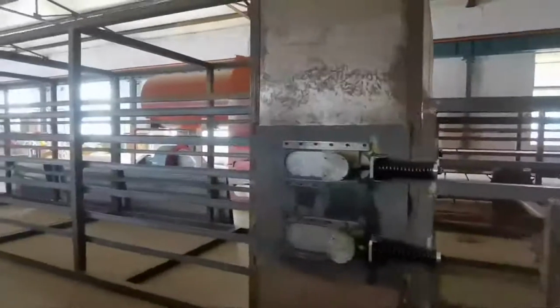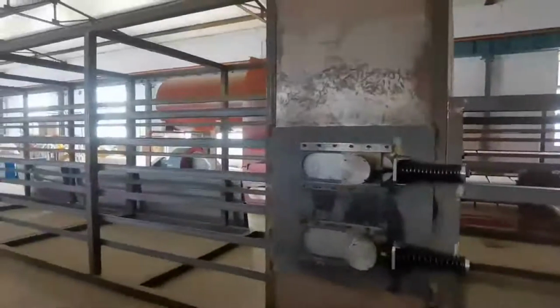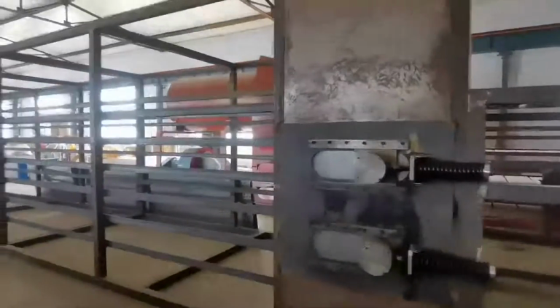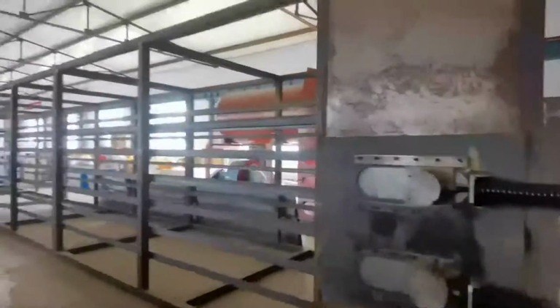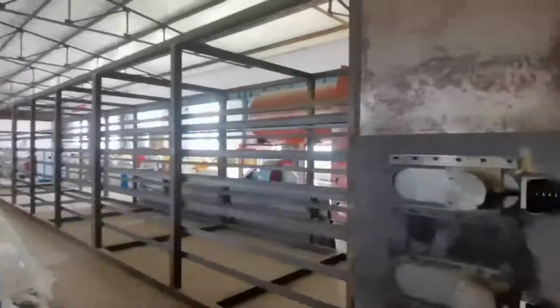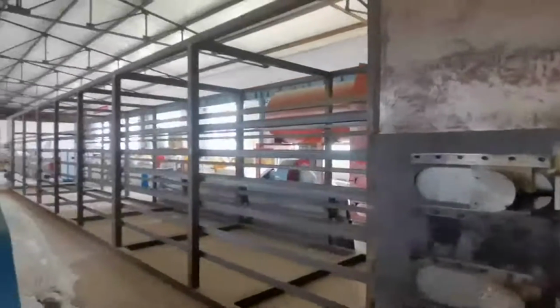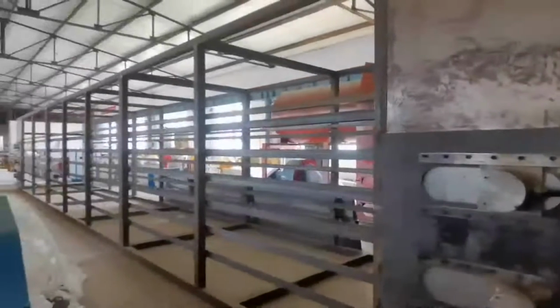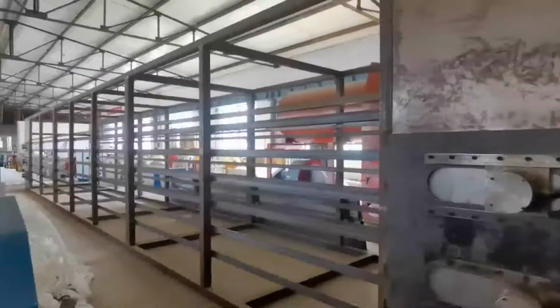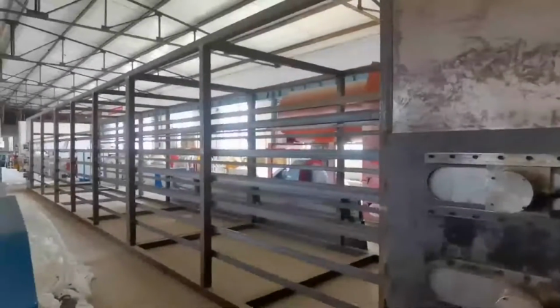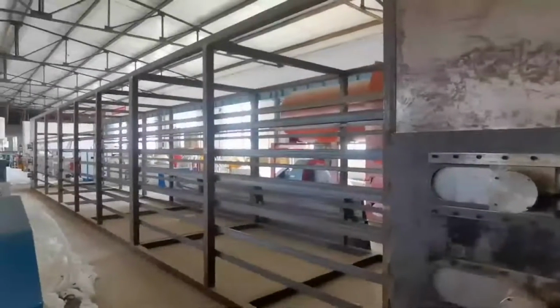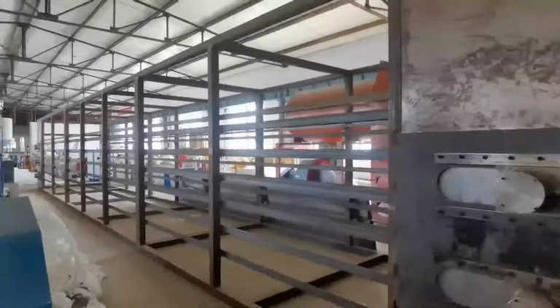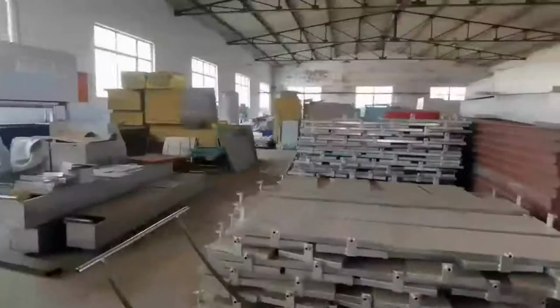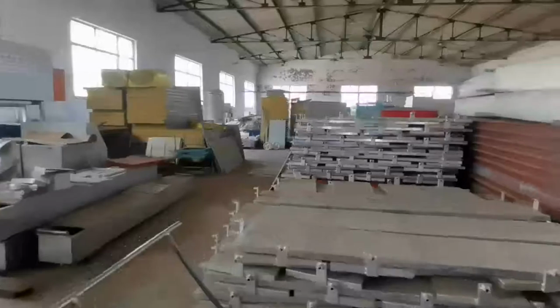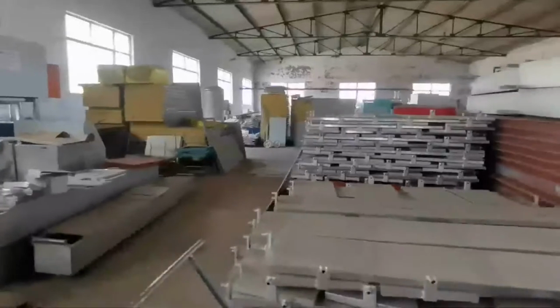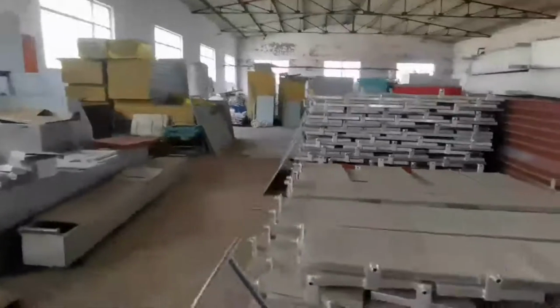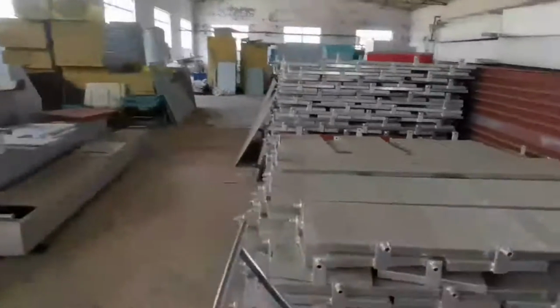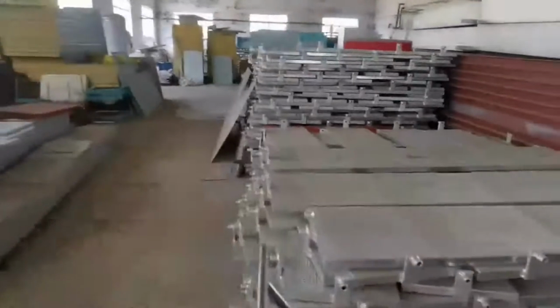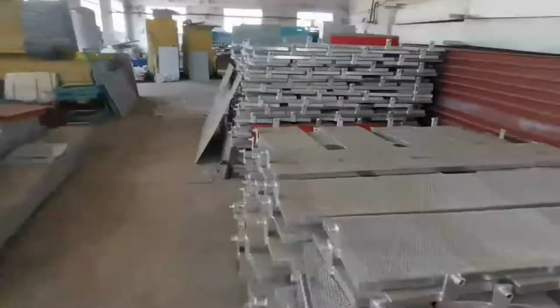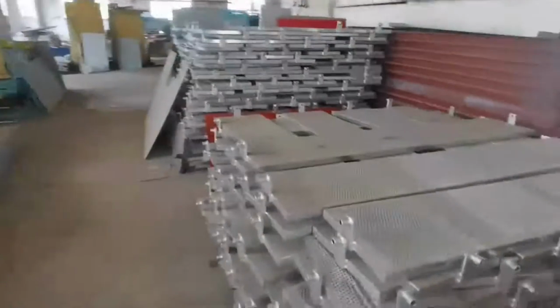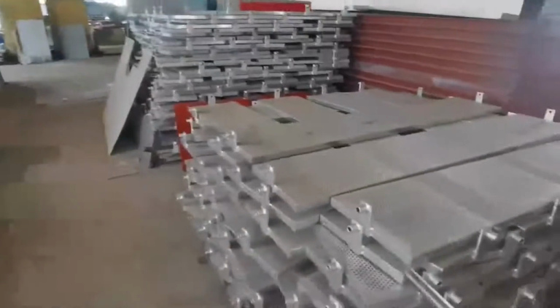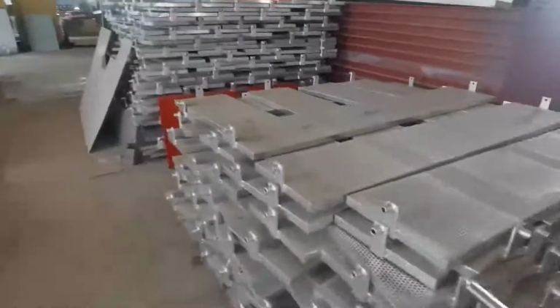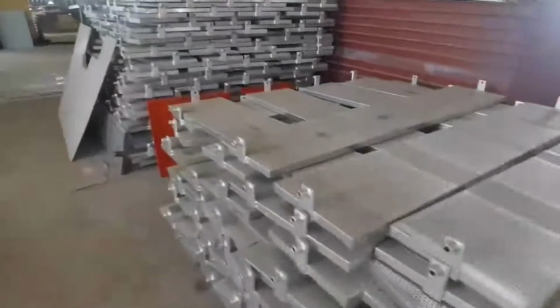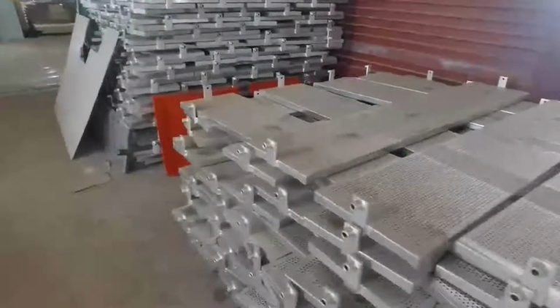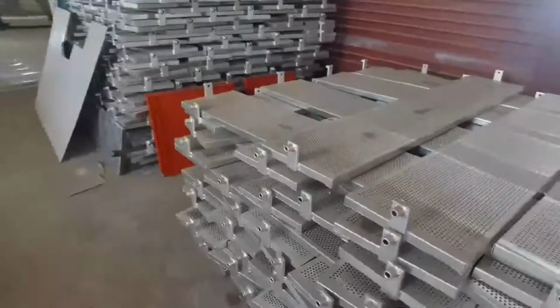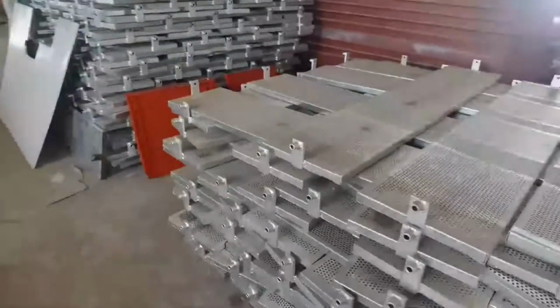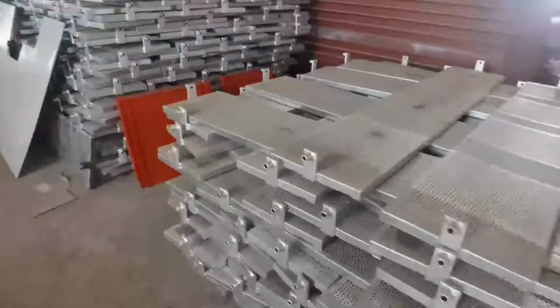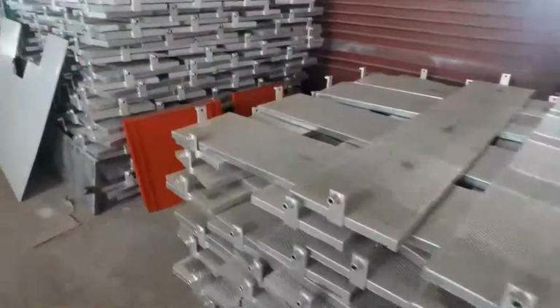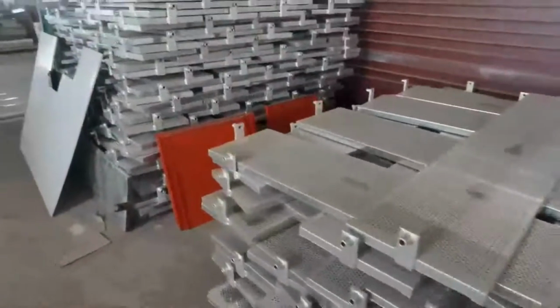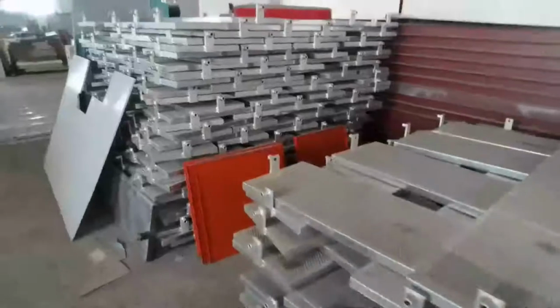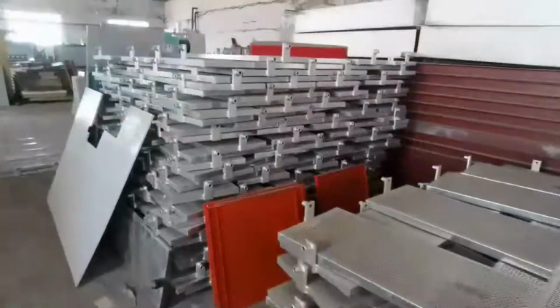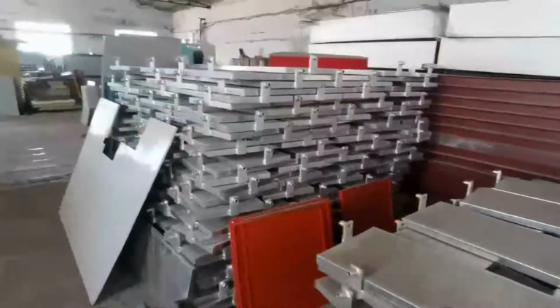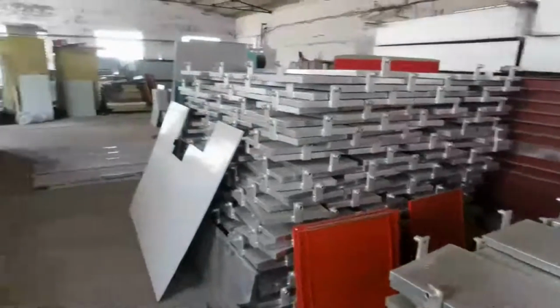These are the drying line. Here are some parts of the drying line. This is the plate in the drying line.